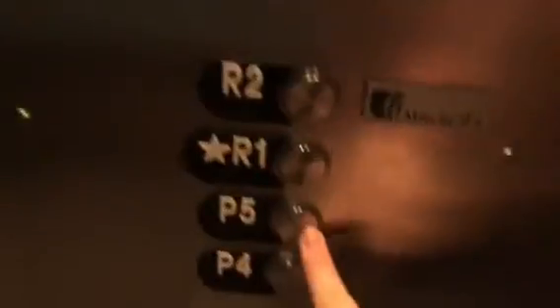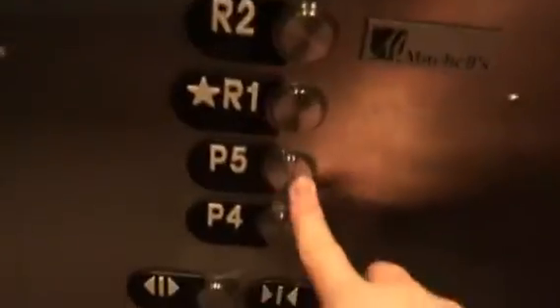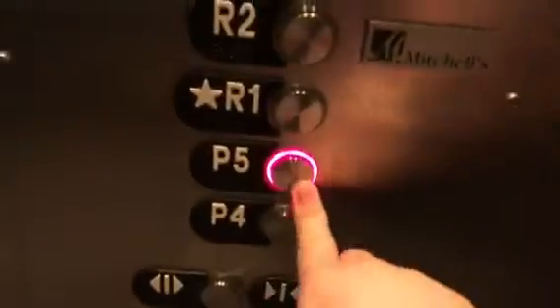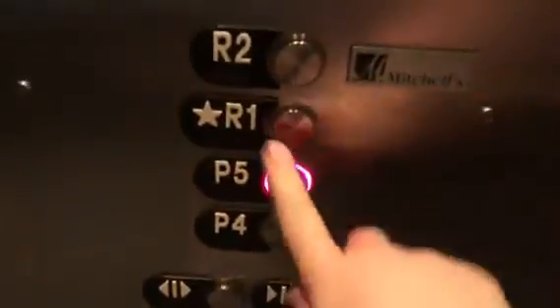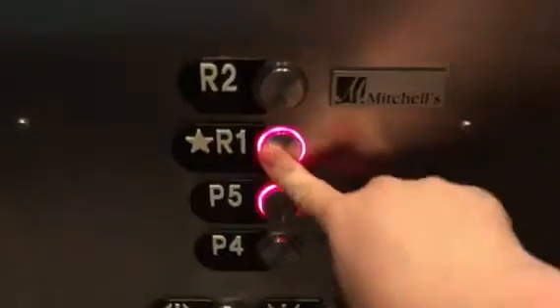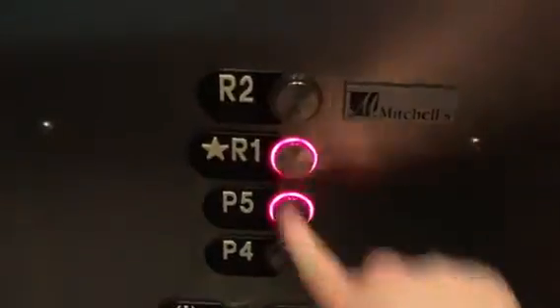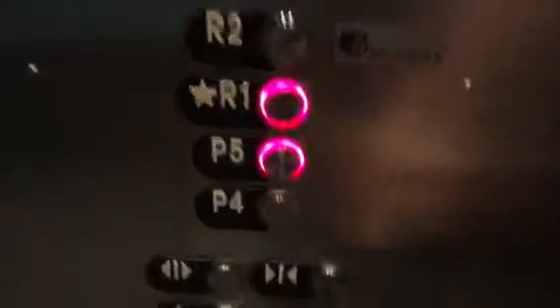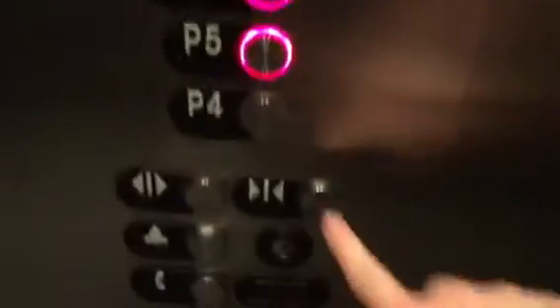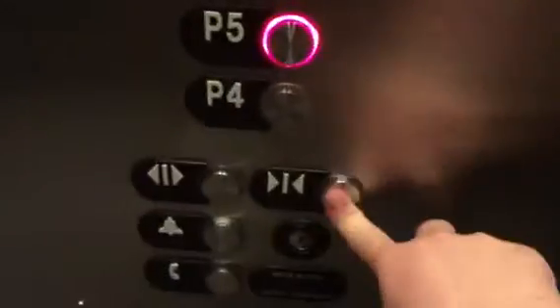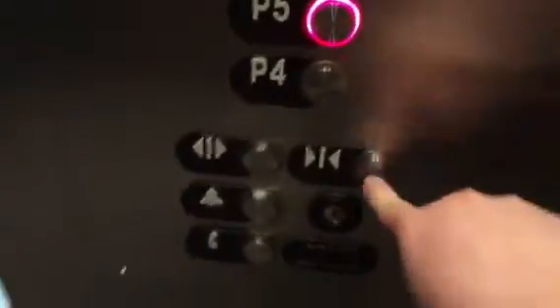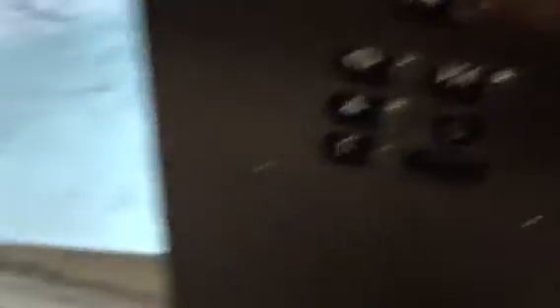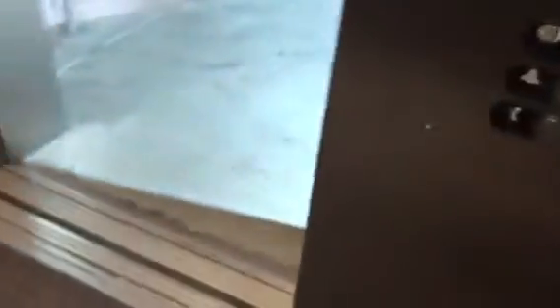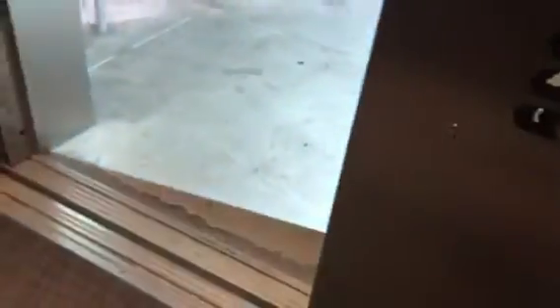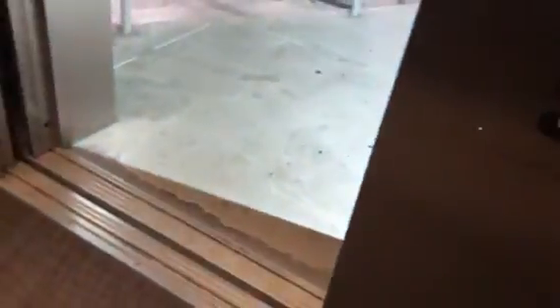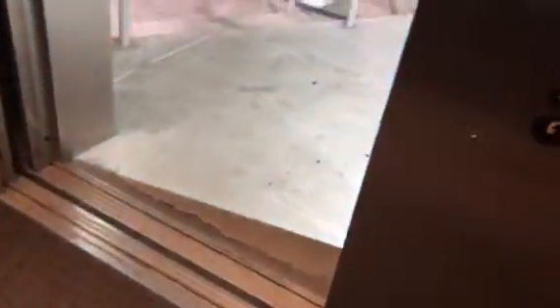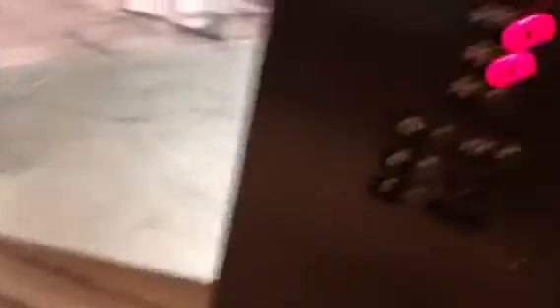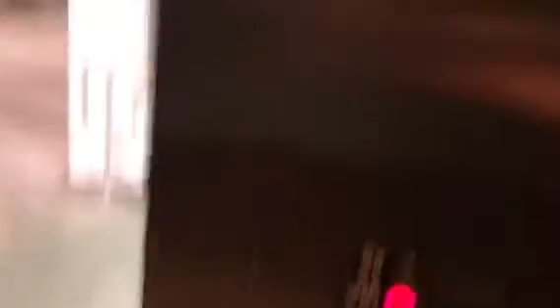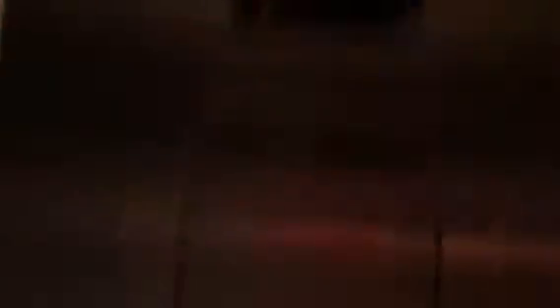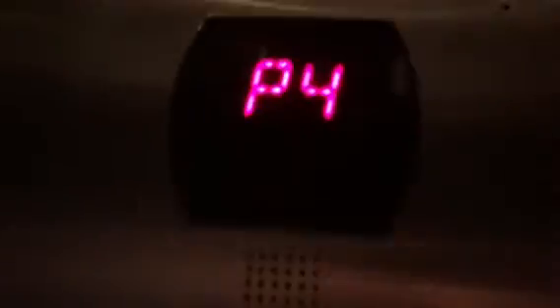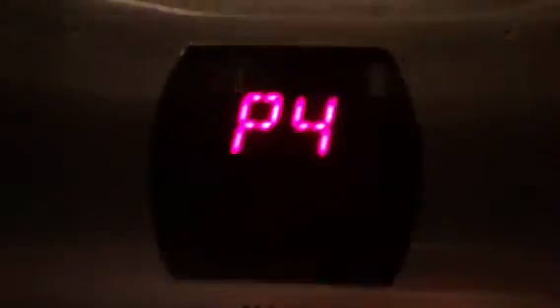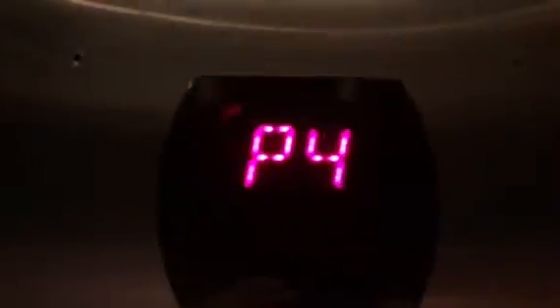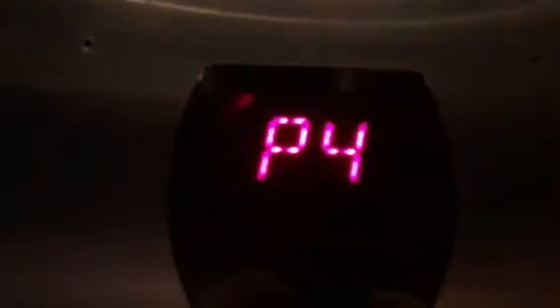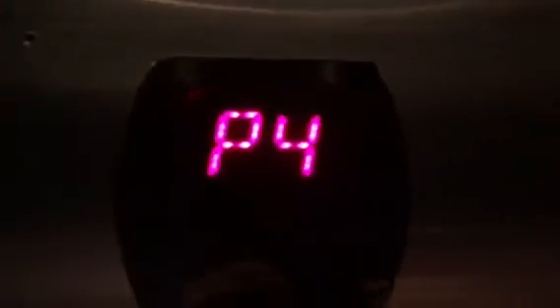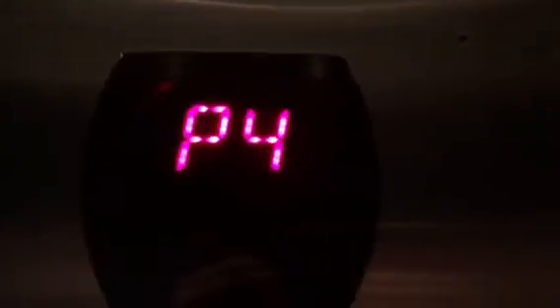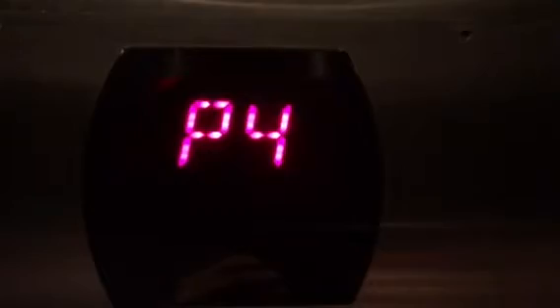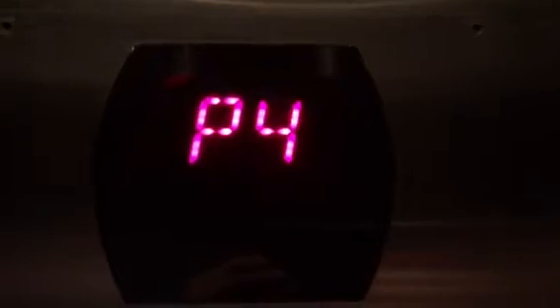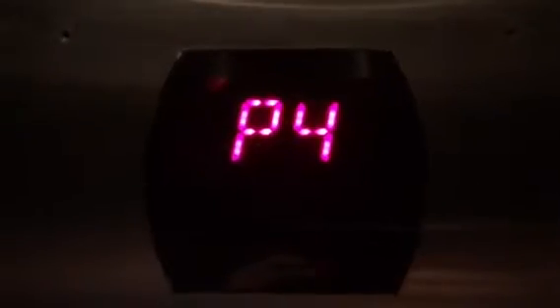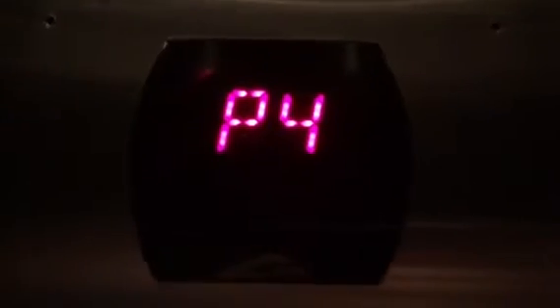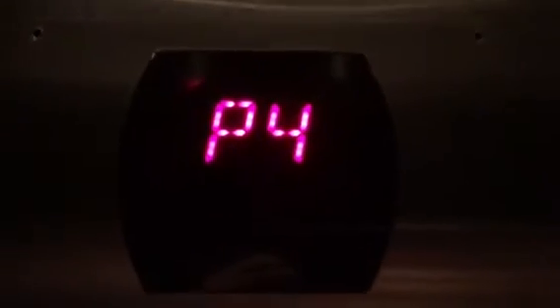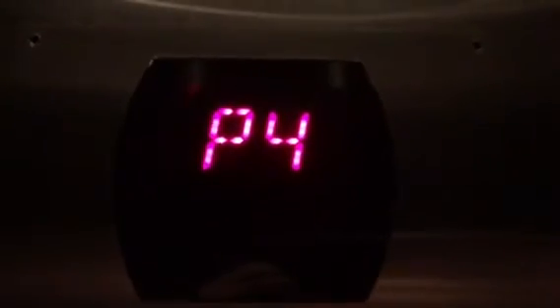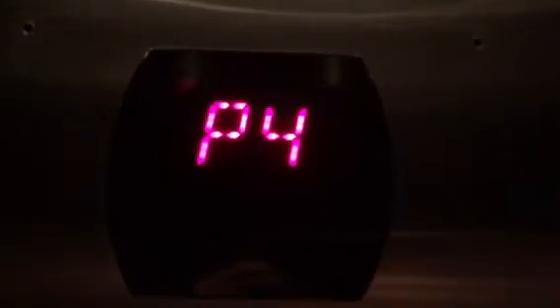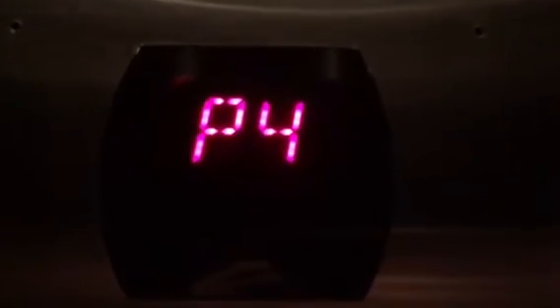P5 and R1. Door closed. And we'll get the floor indicator up to P5. Basic Otis elevator.